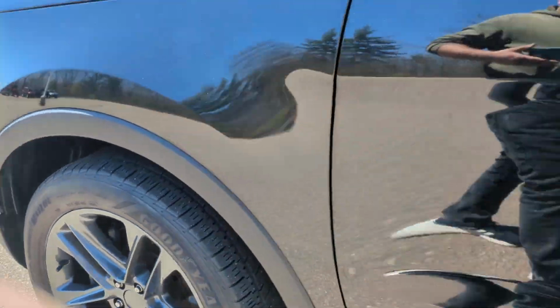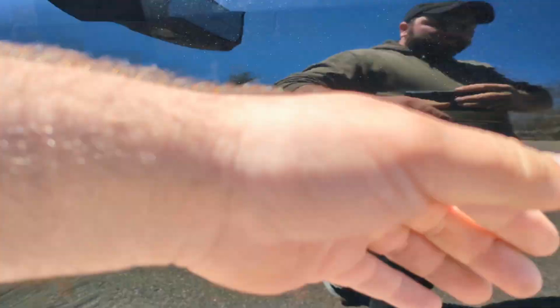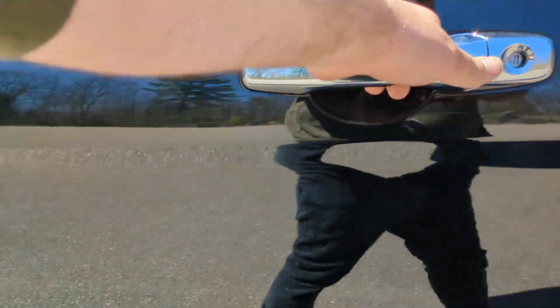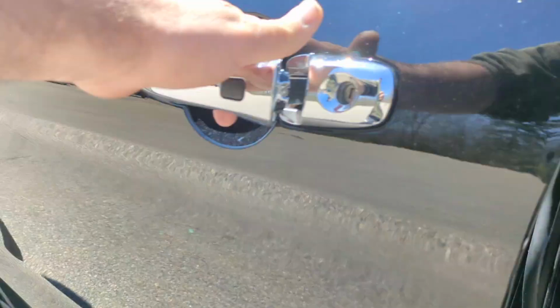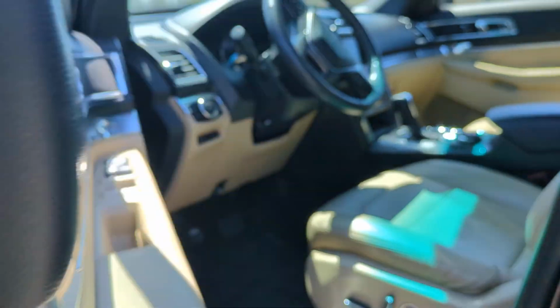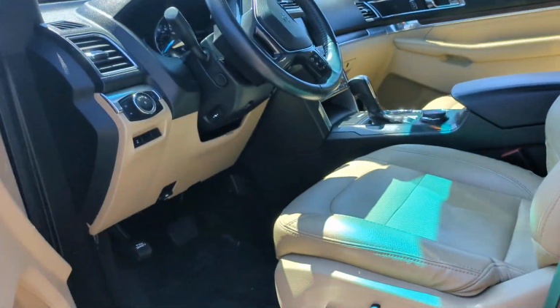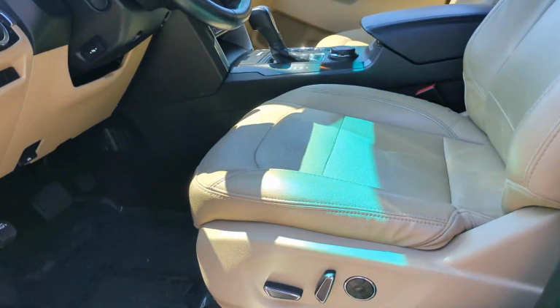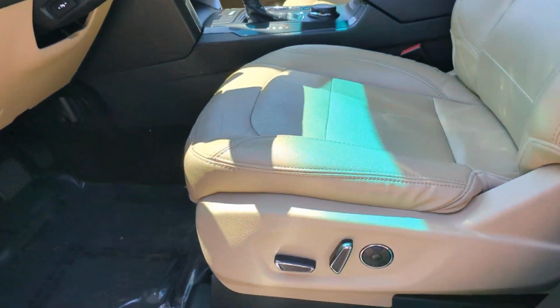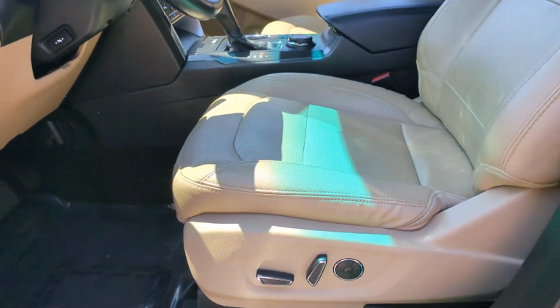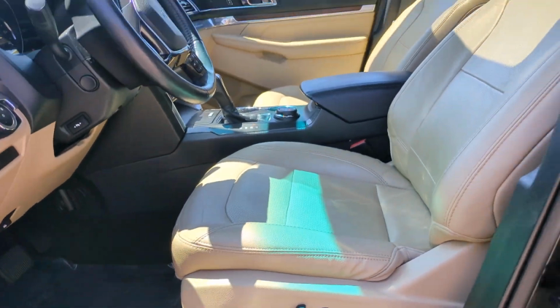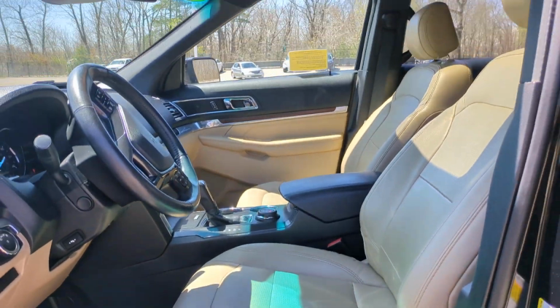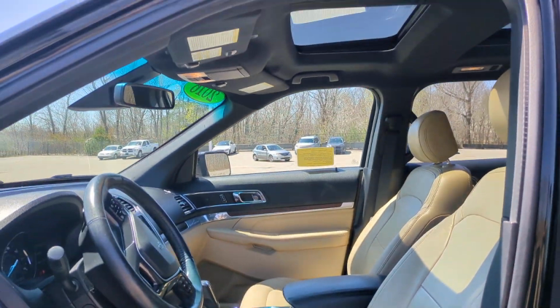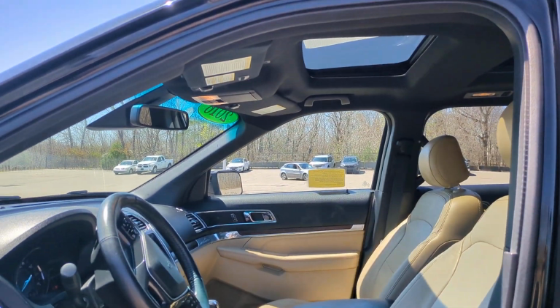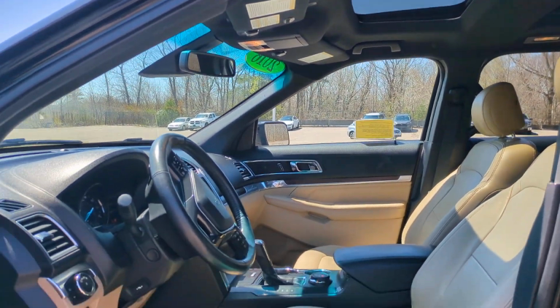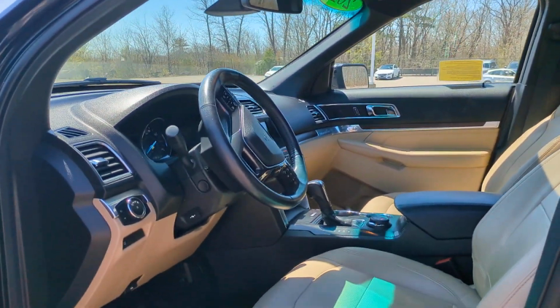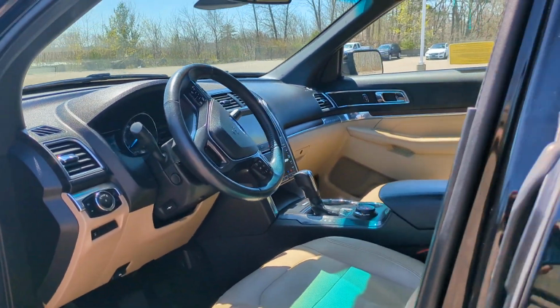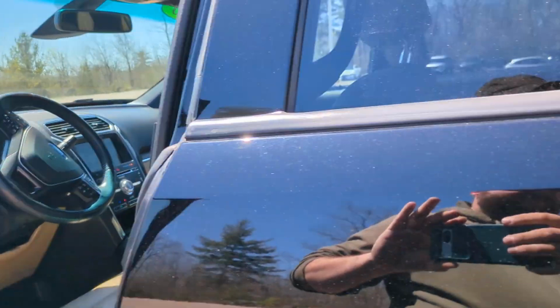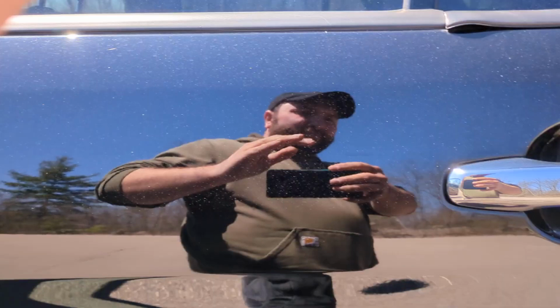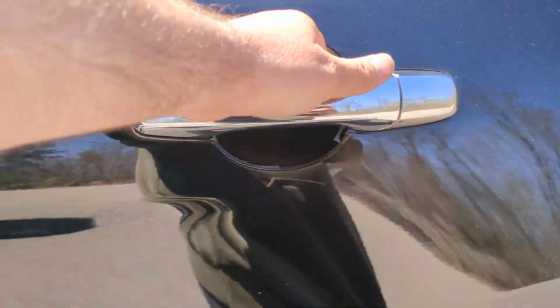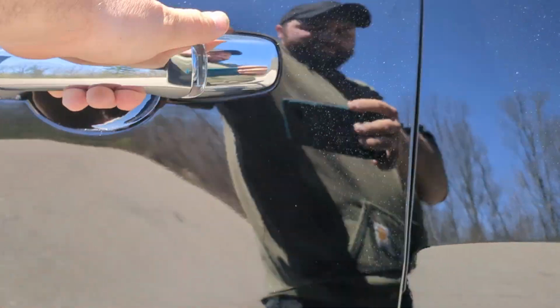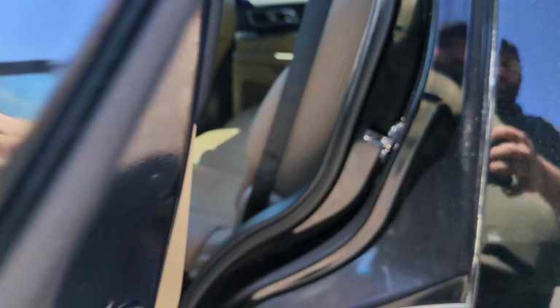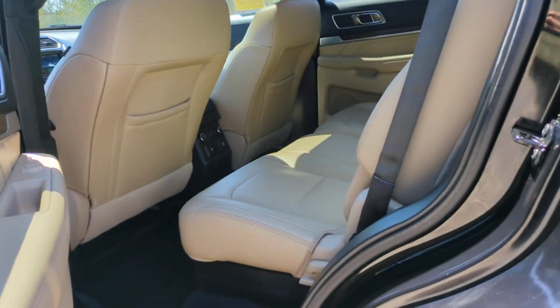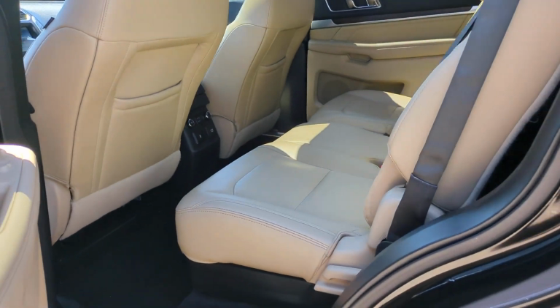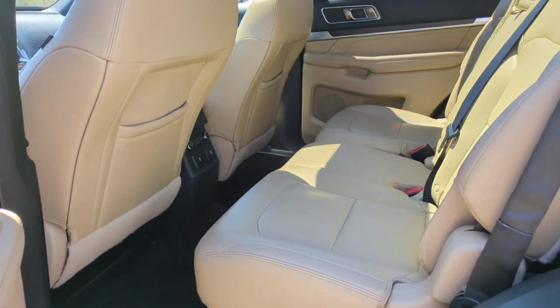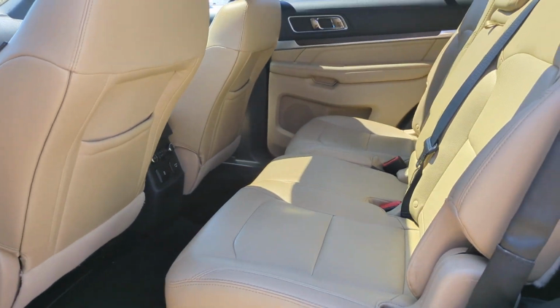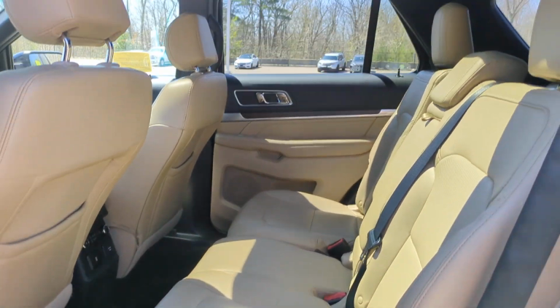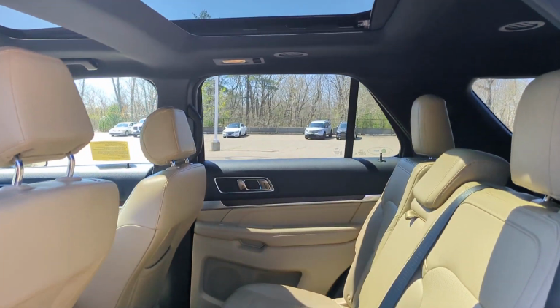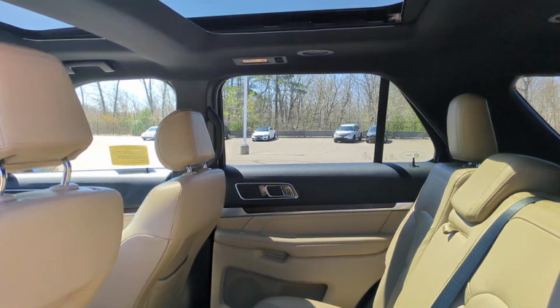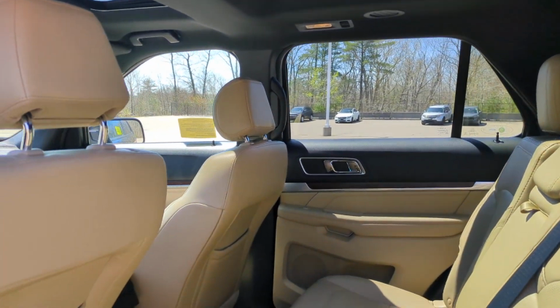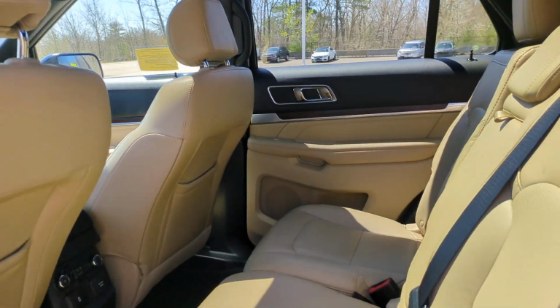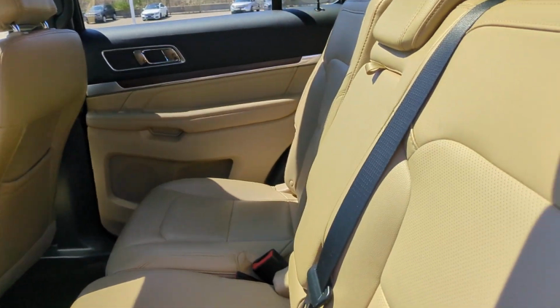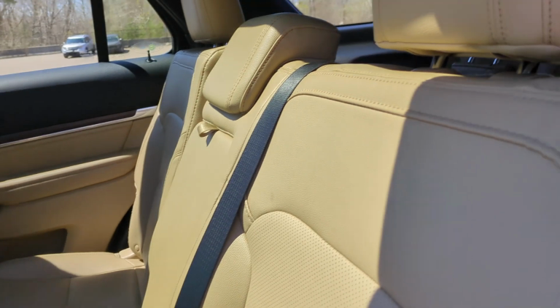Heated steering wheel, navigation system, keyless entry, fog lamps, satellite radio, power lift gate, heated mirrors, backup camera, heated rear seat, cooled front seat.